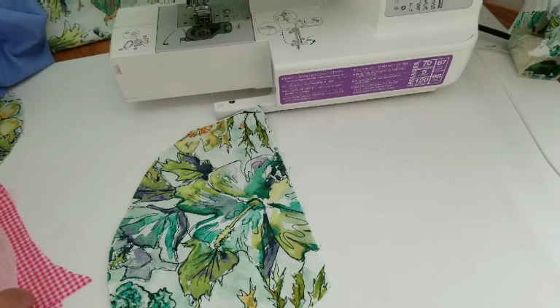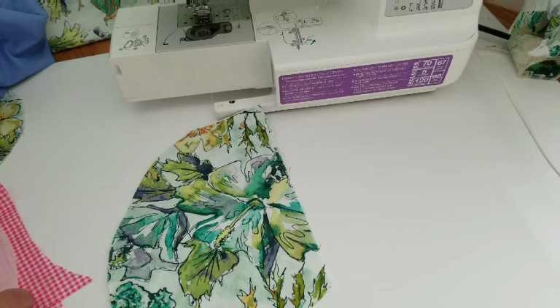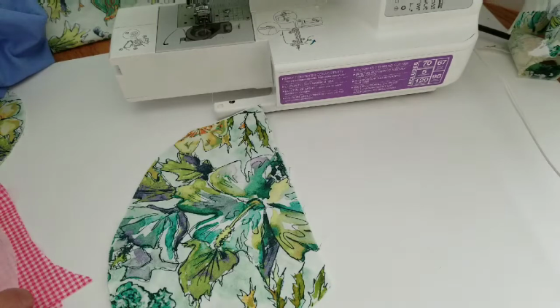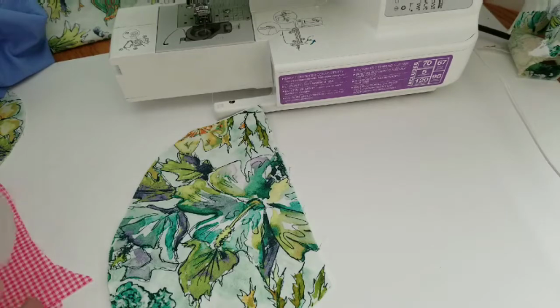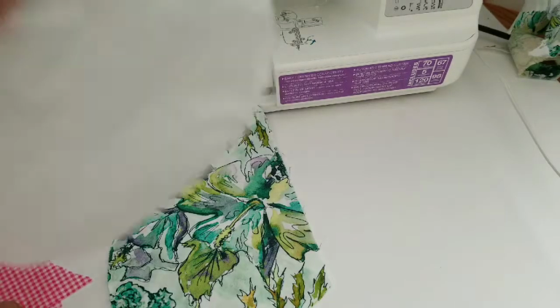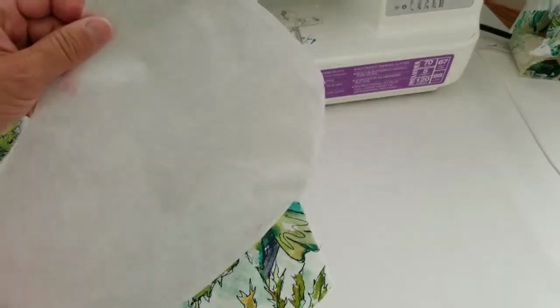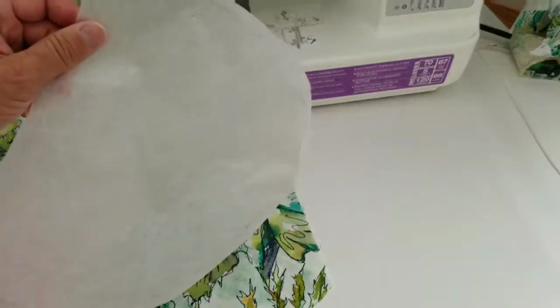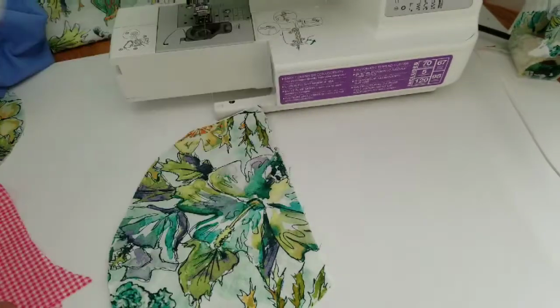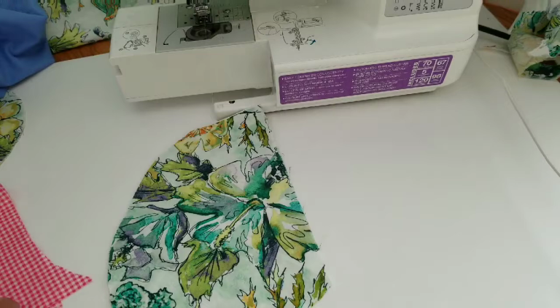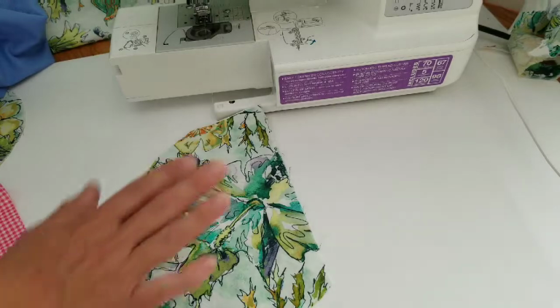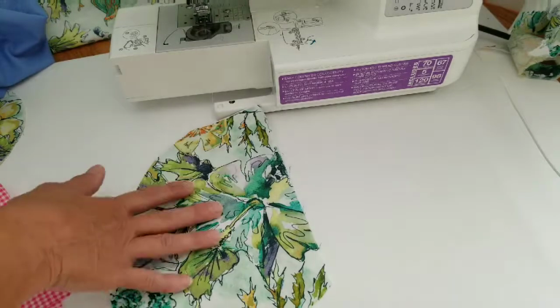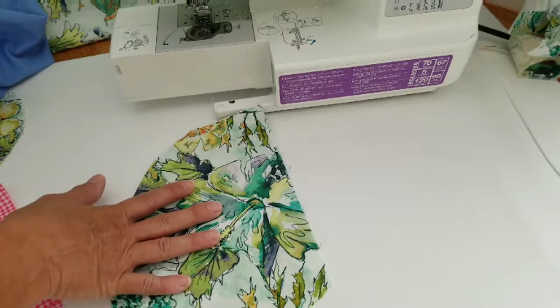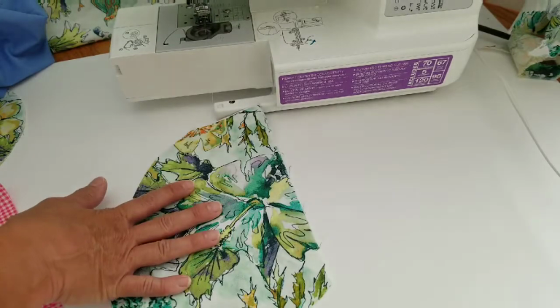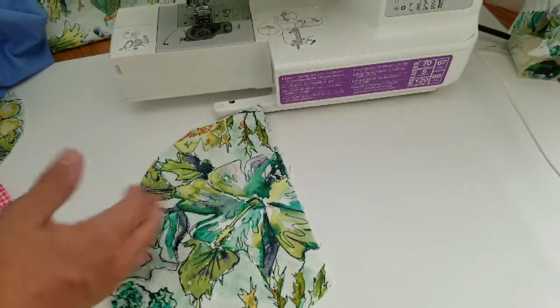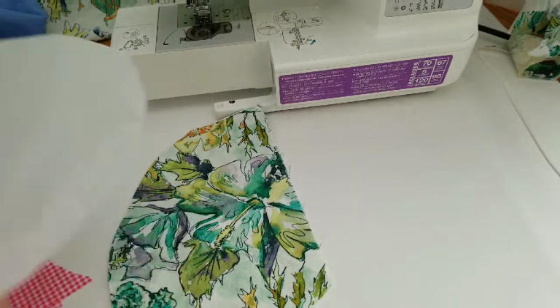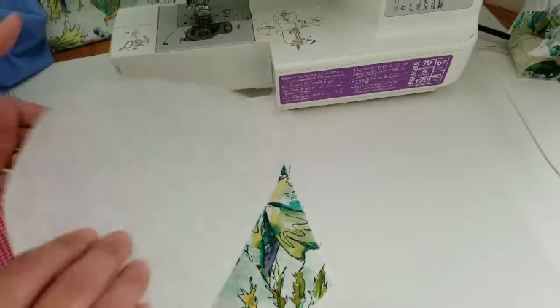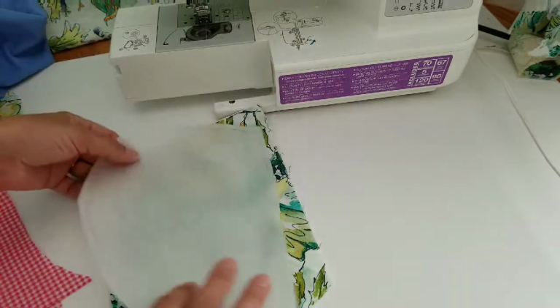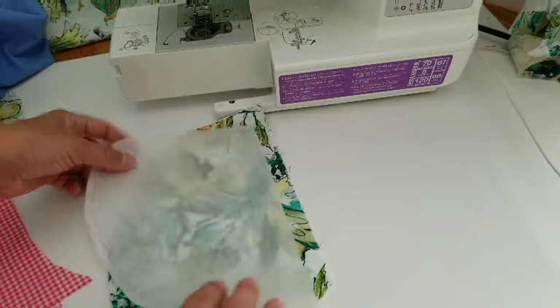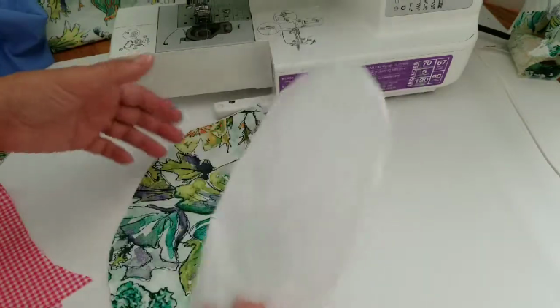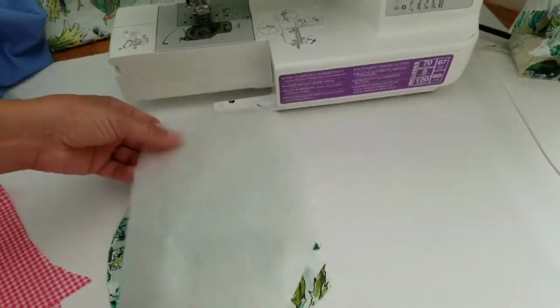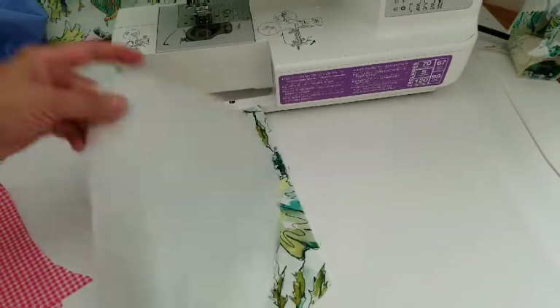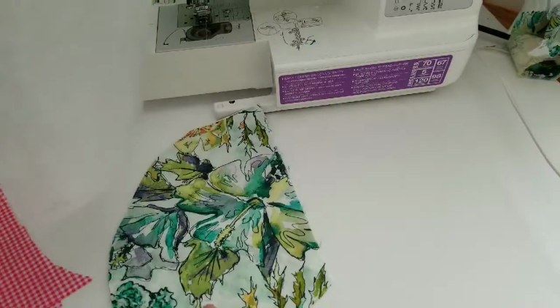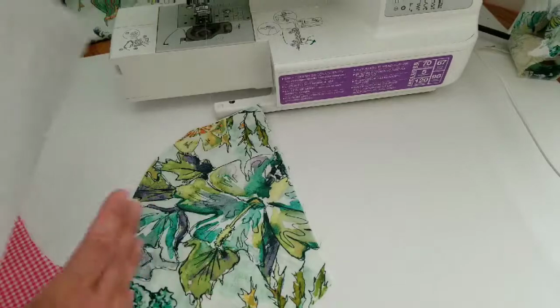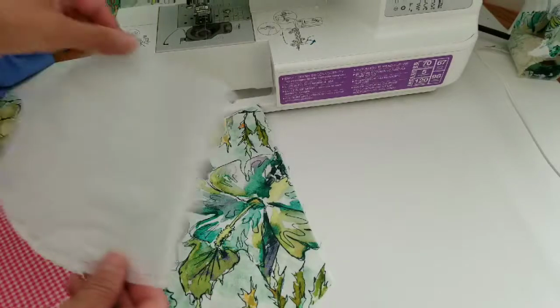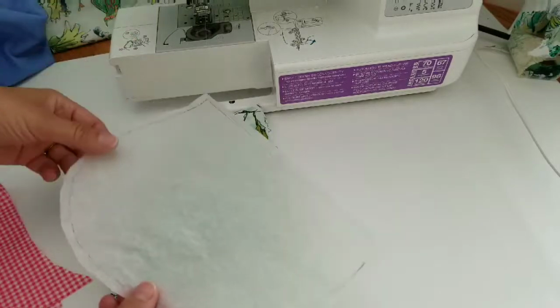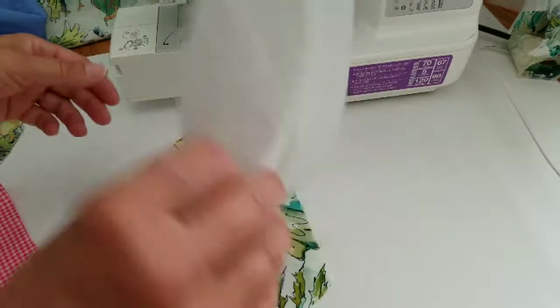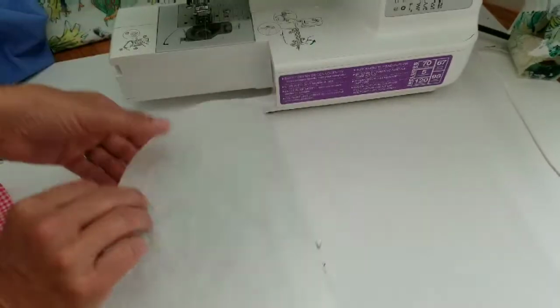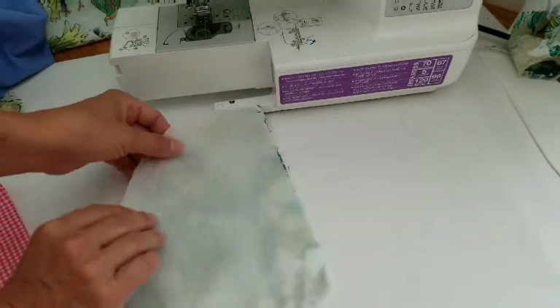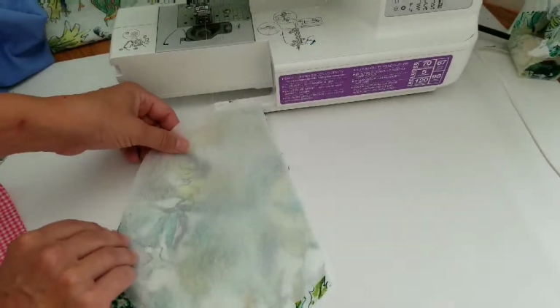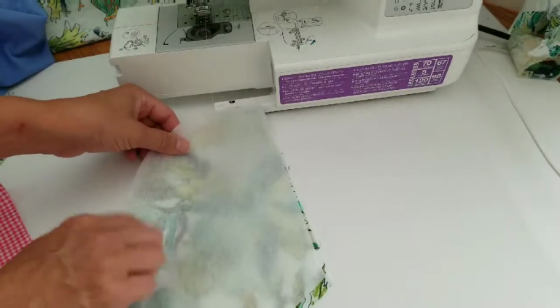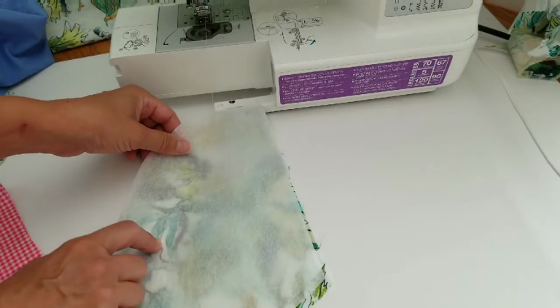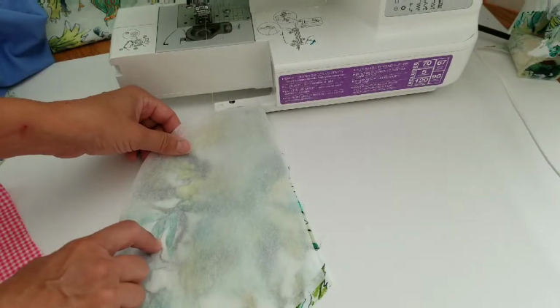Find a pocket you like, trace around it on tracing paper, find the fabric that you want to use, add your pattern, and cut it out.